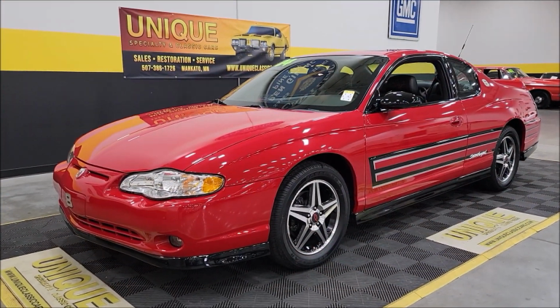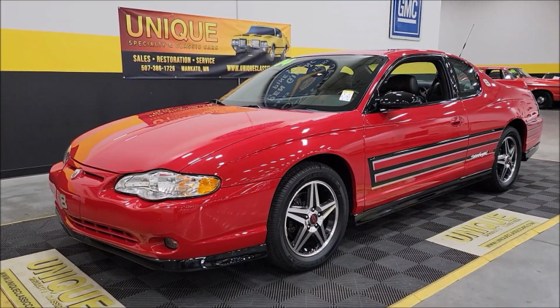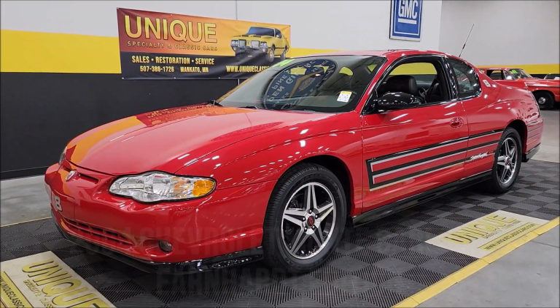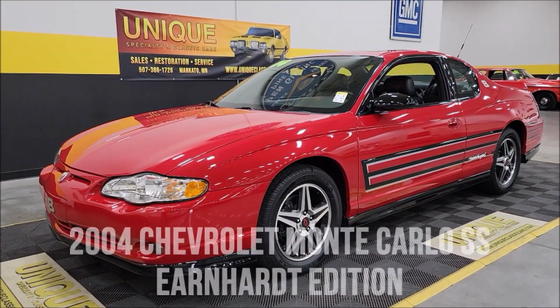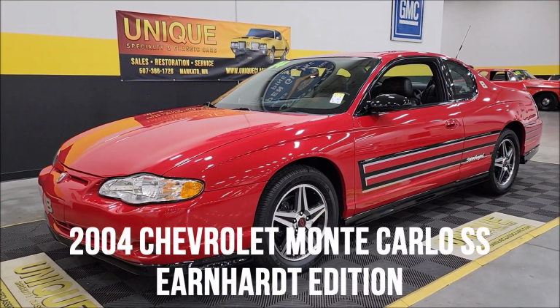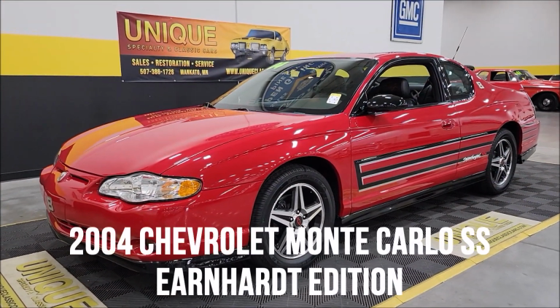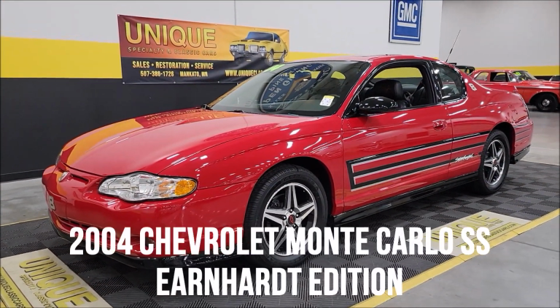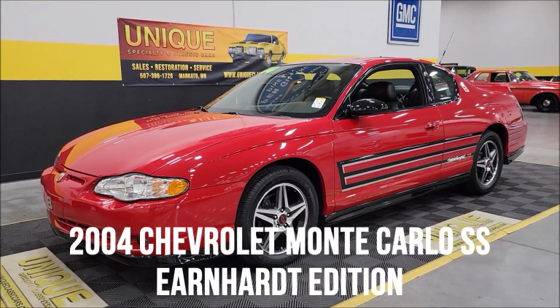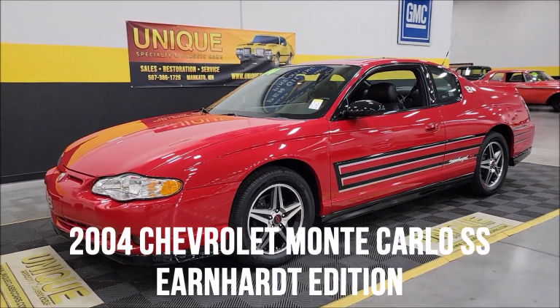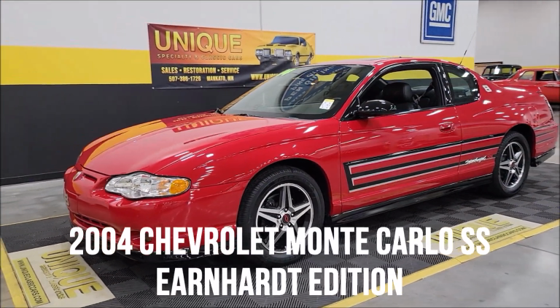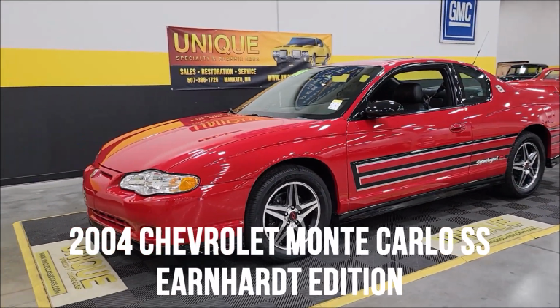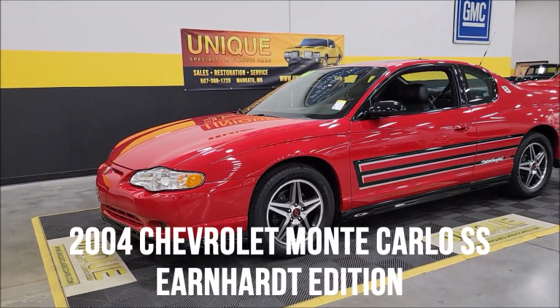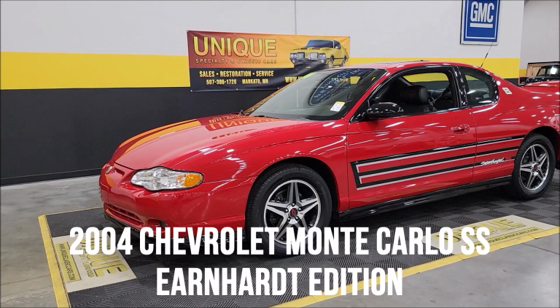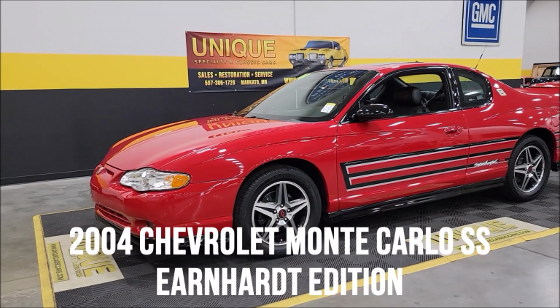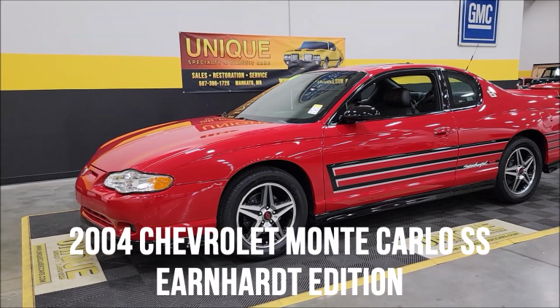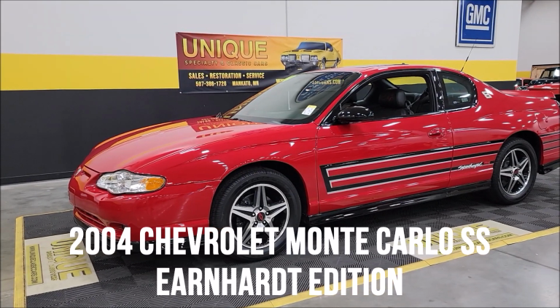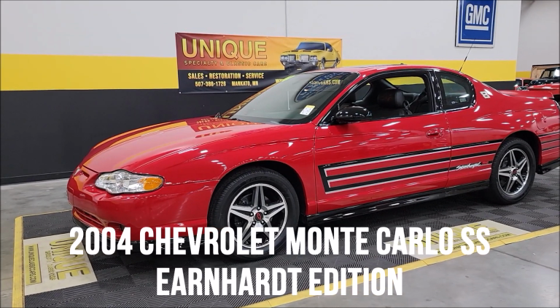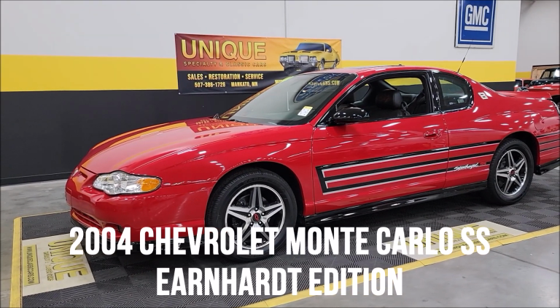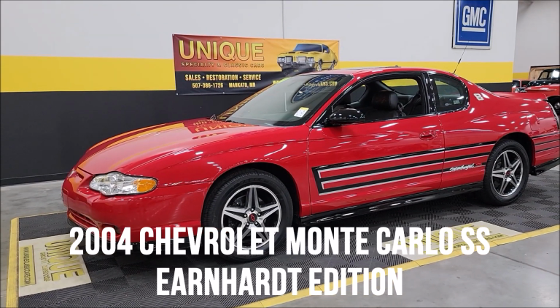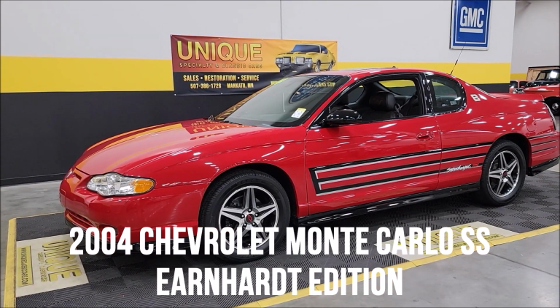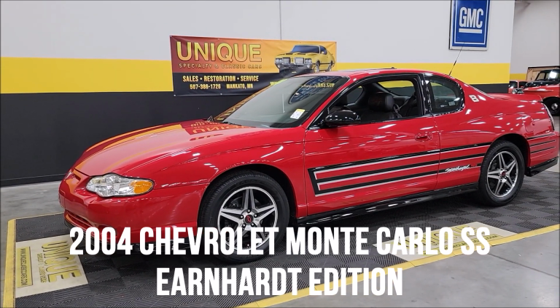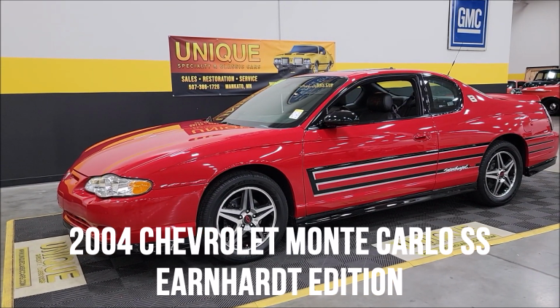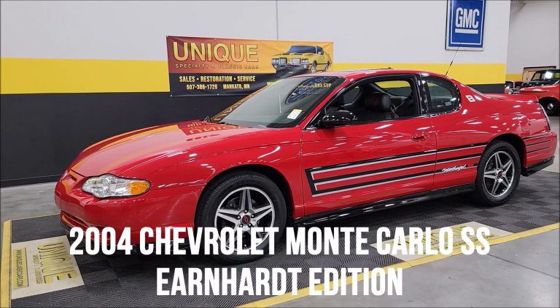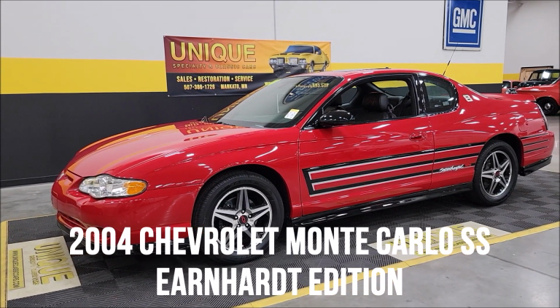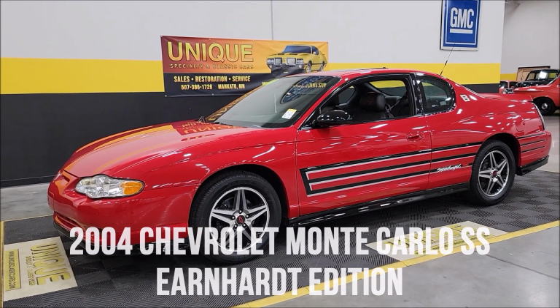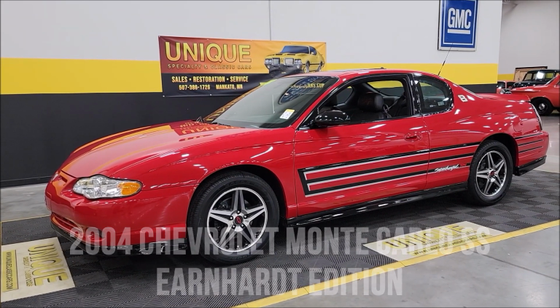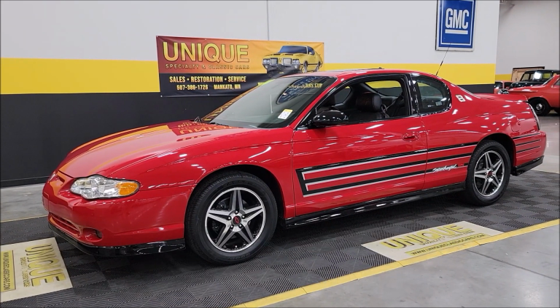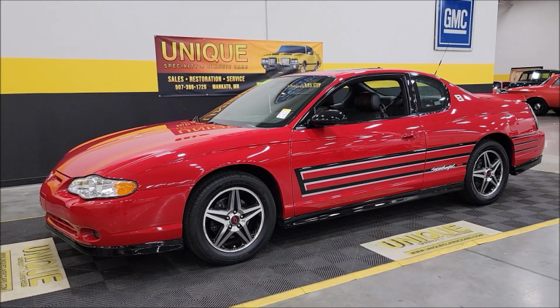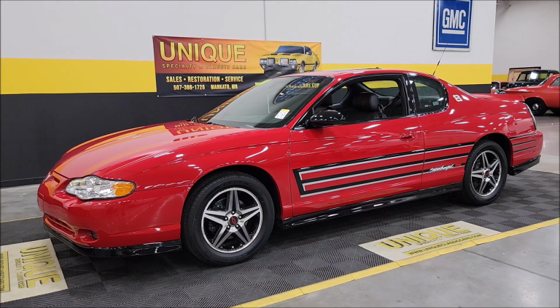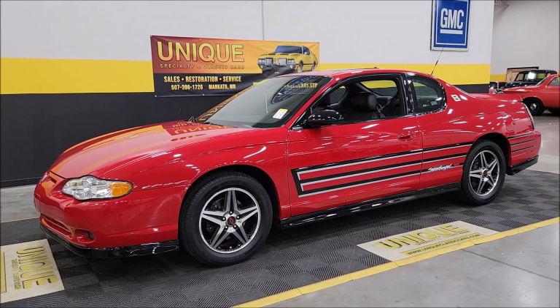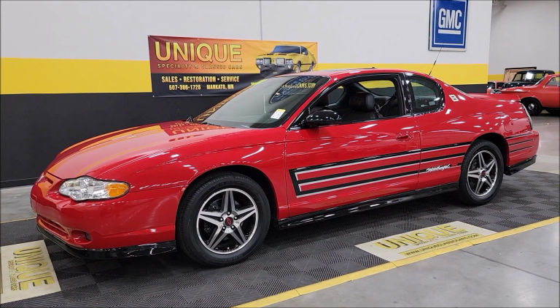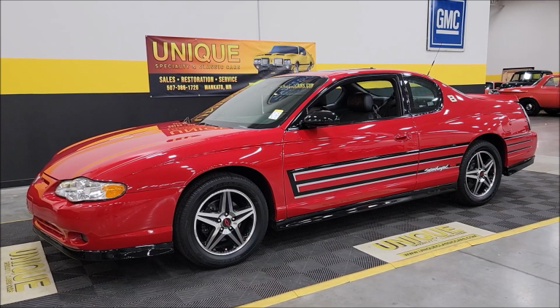Here's one for the NASCAR enthusiasts. 2004 Chevrolet Monte Carlo SS Dale Earnhardt Jr. Signature Series.